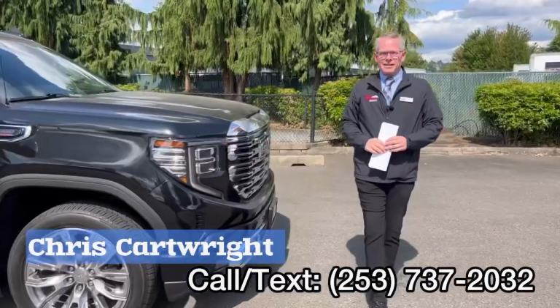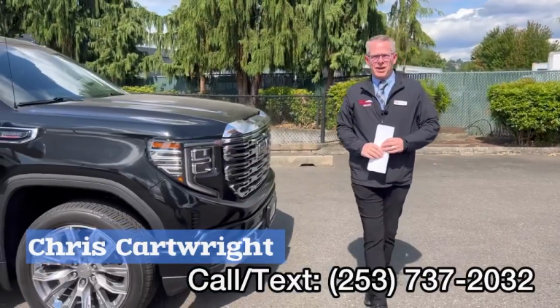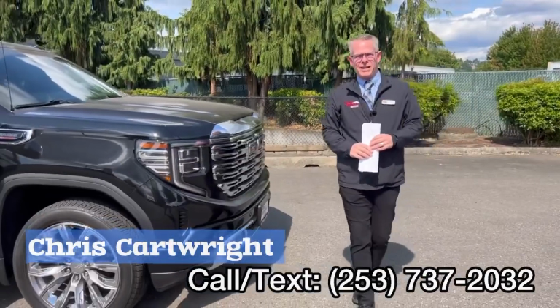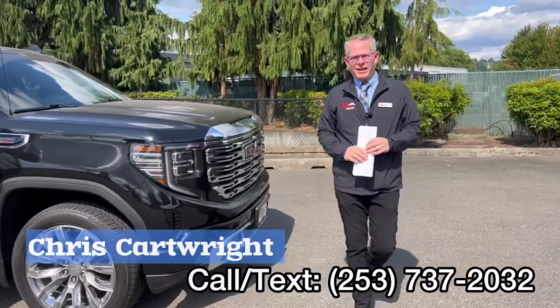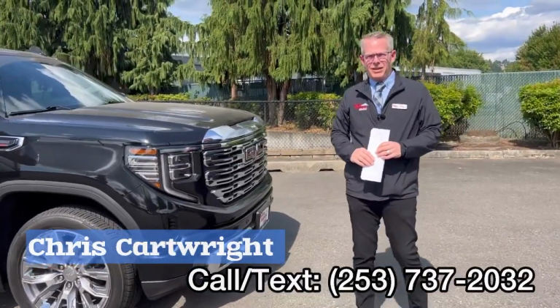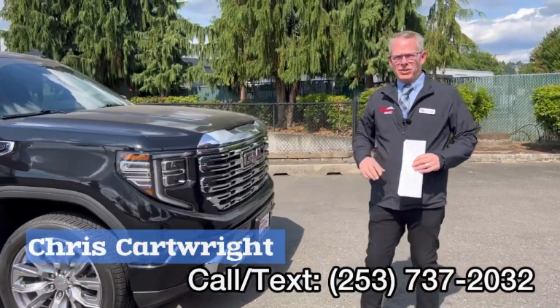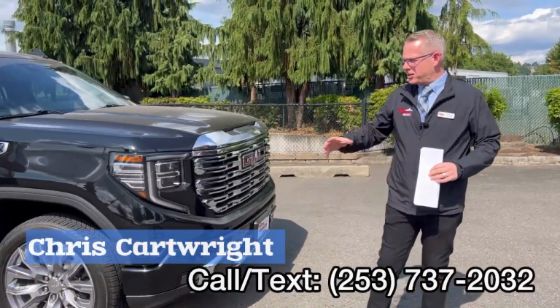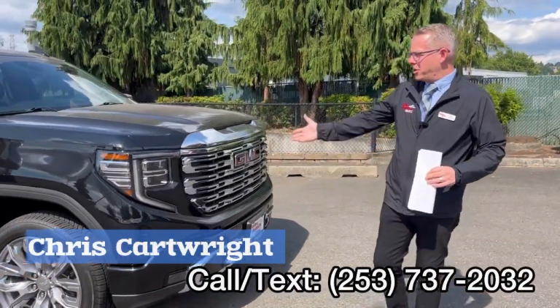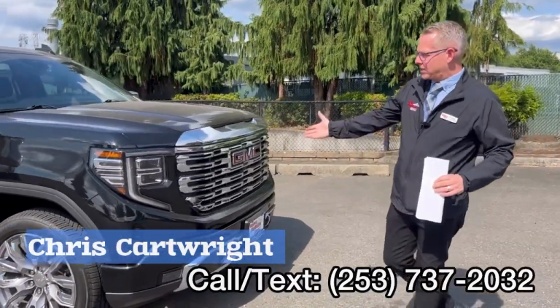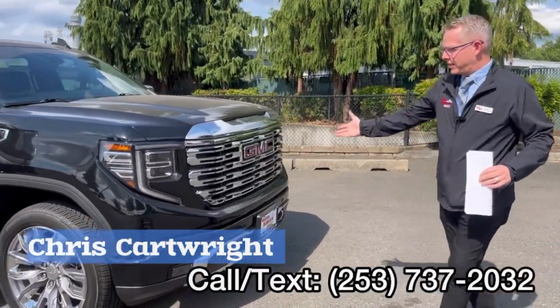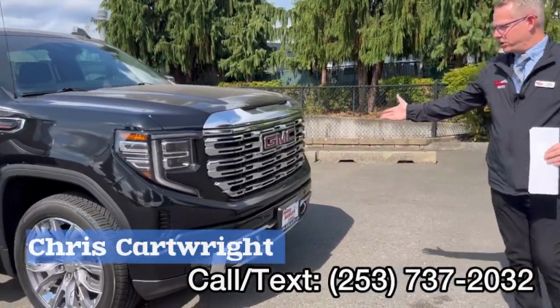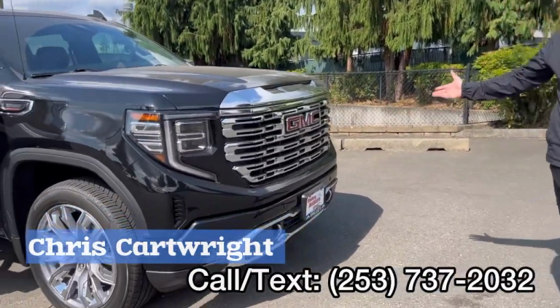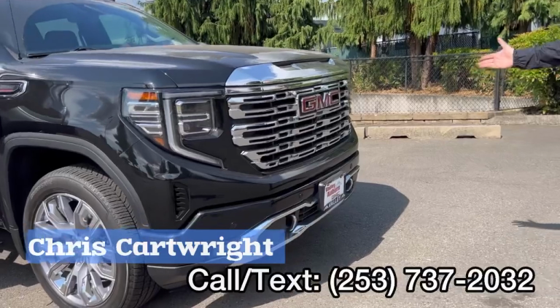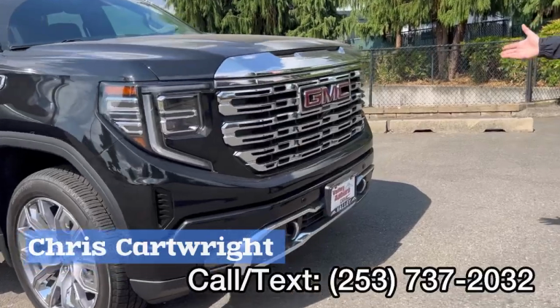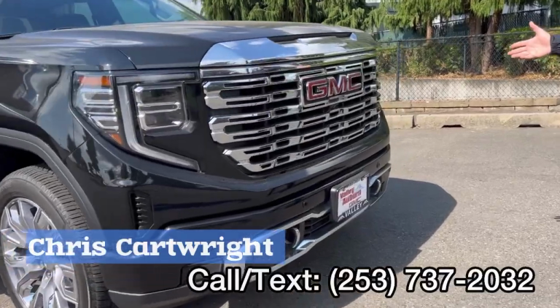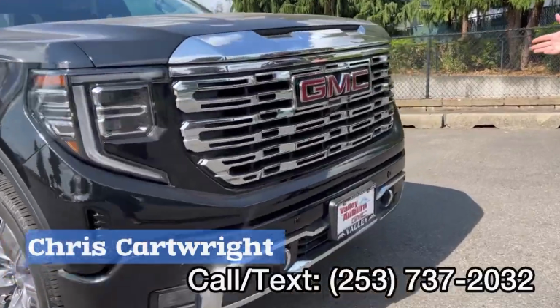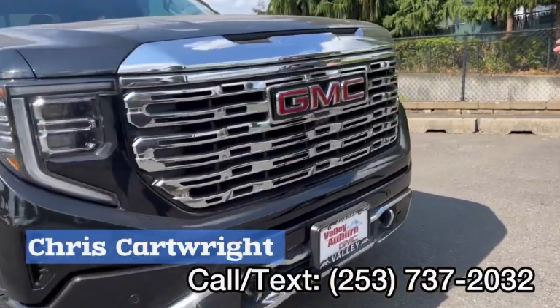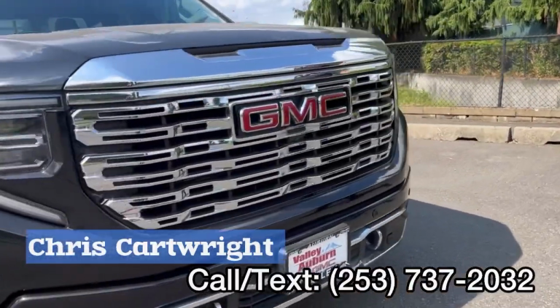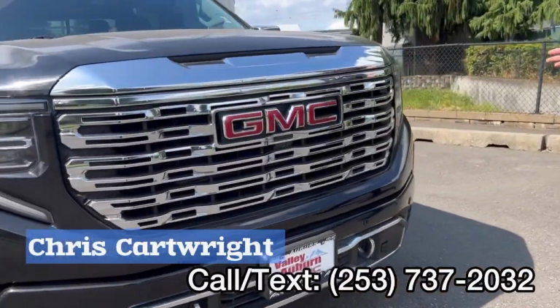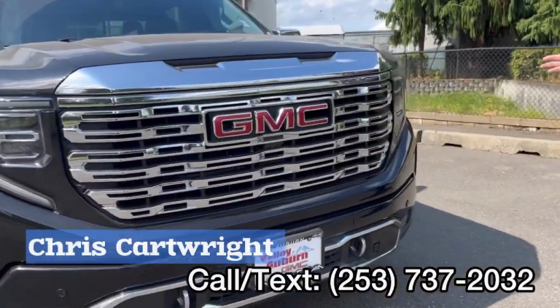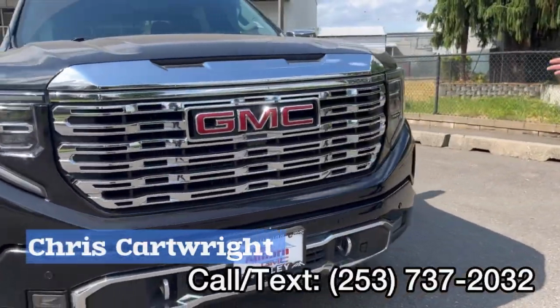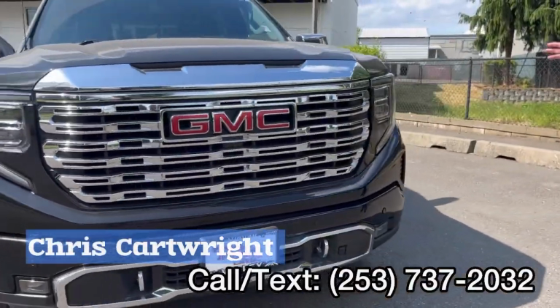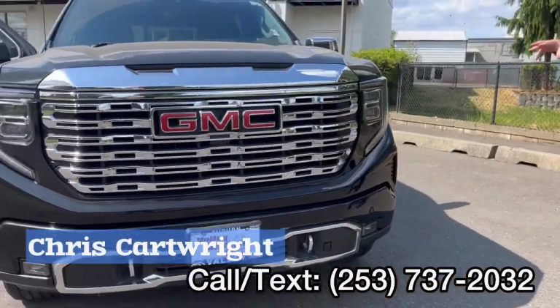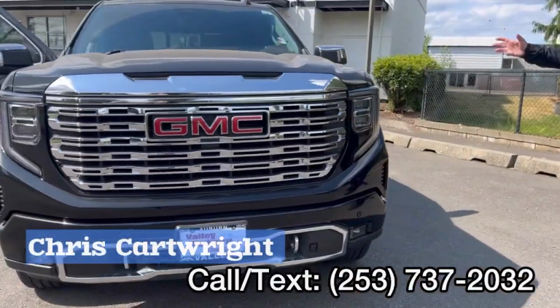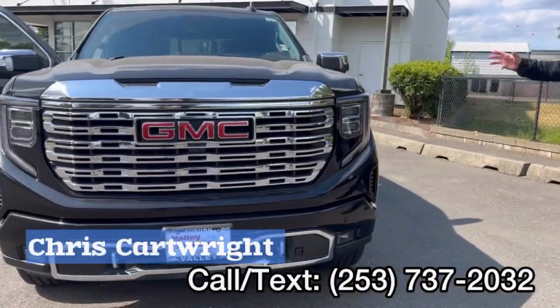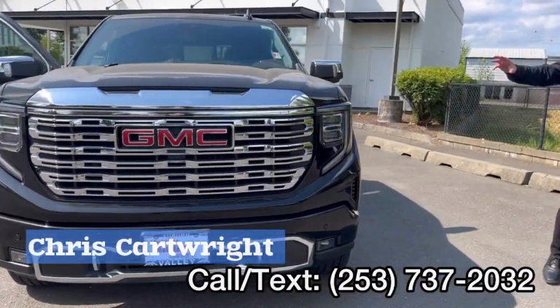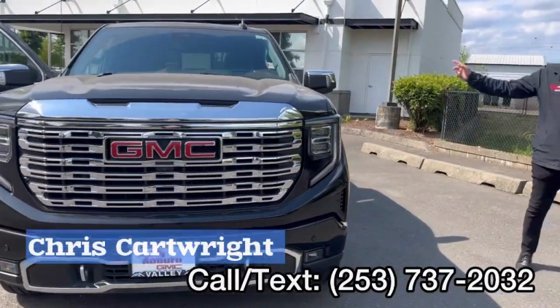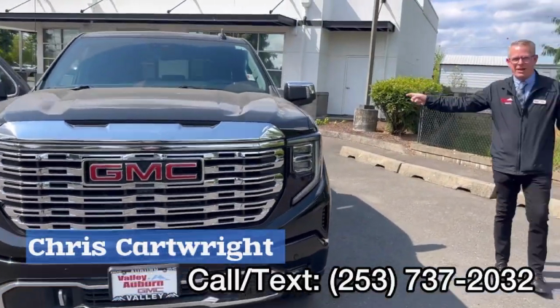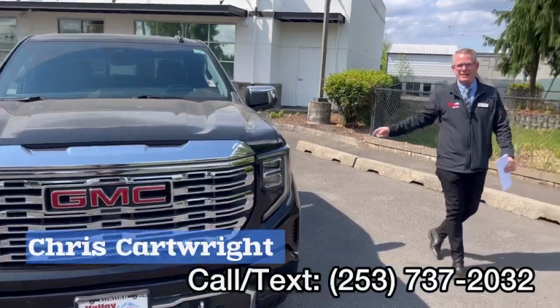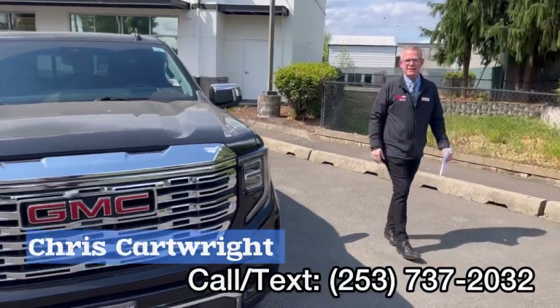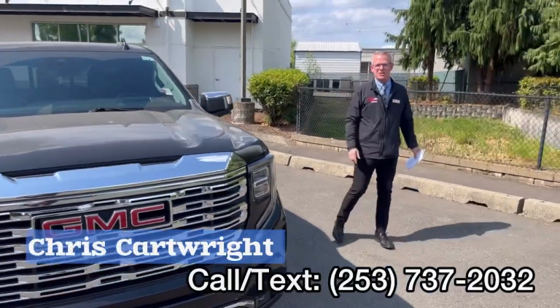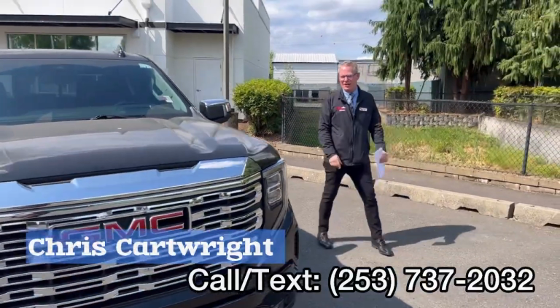So on the Denali, you'll notice lots of chrome accents — that's what they're known for. Just a beautiful array of chrome versus the black on black on this truck.